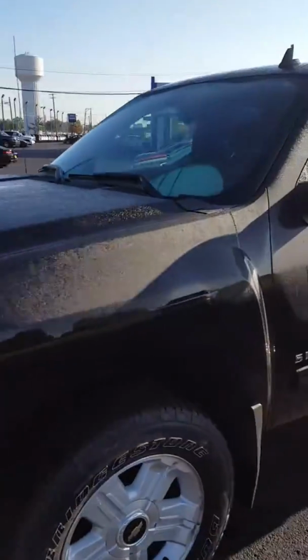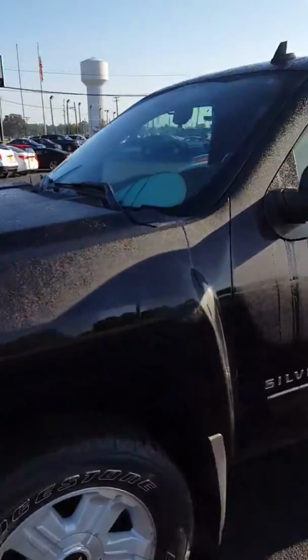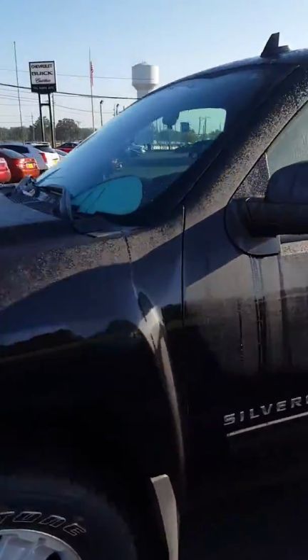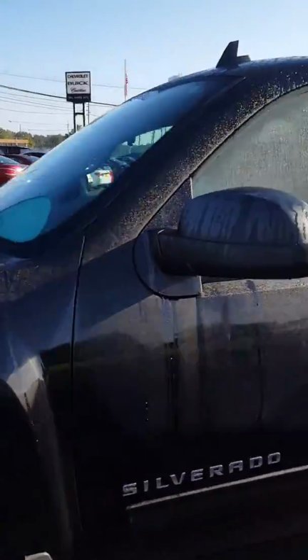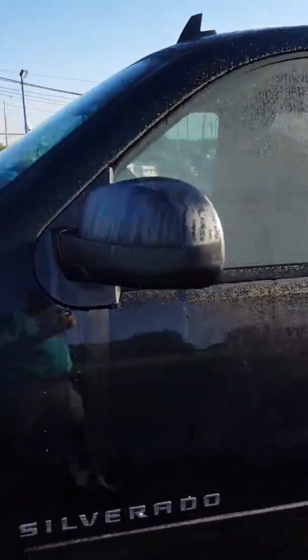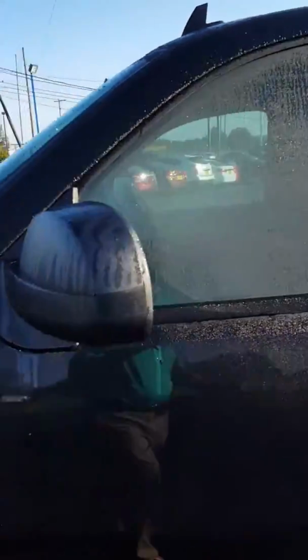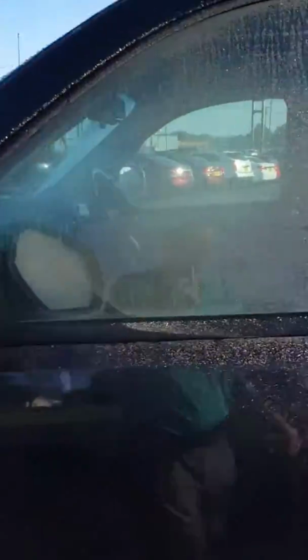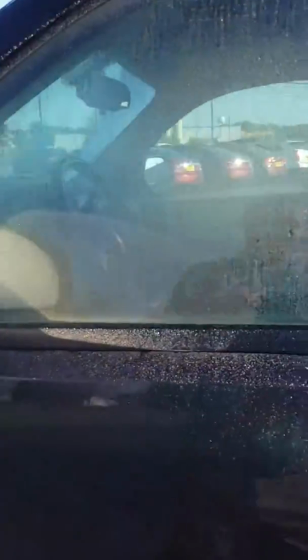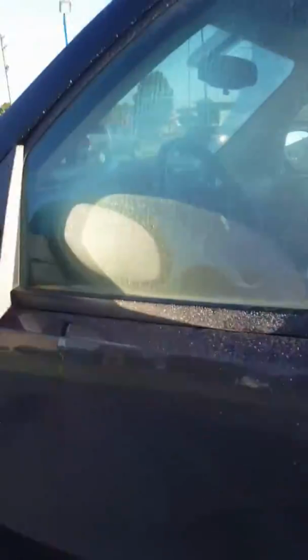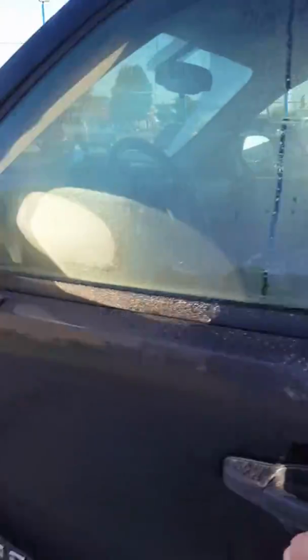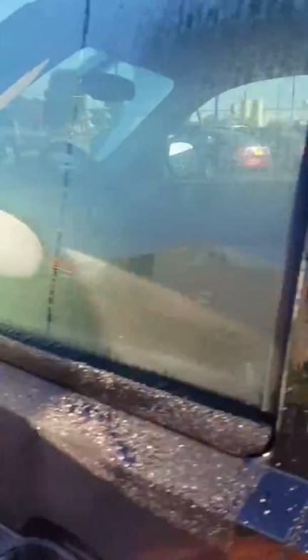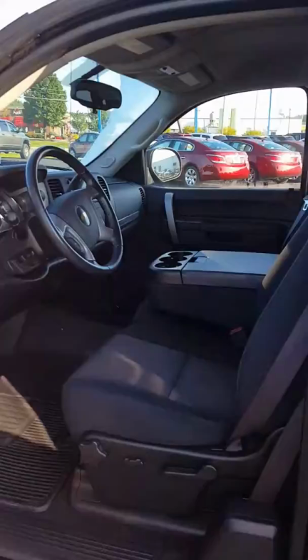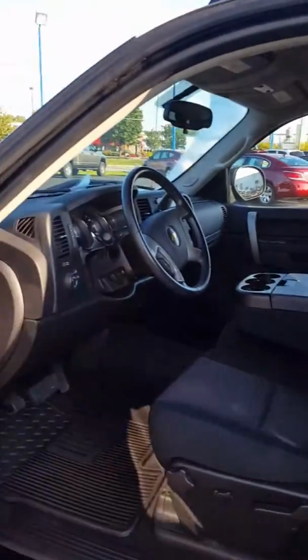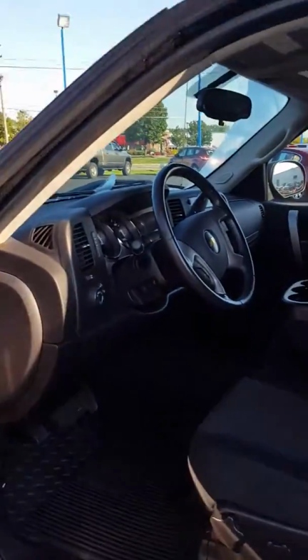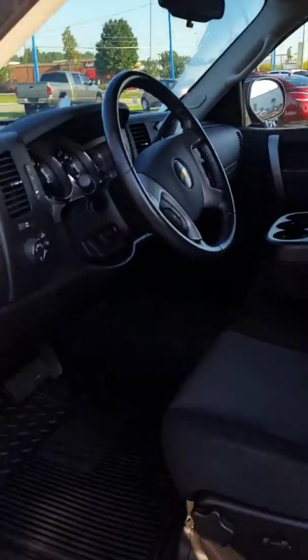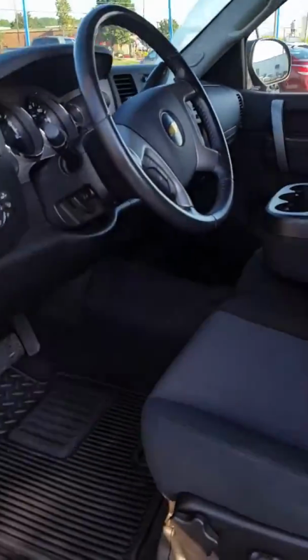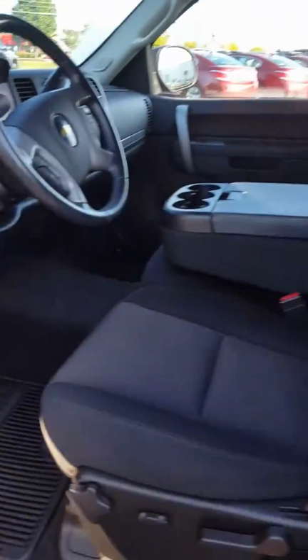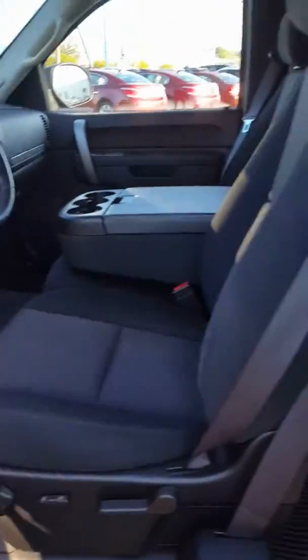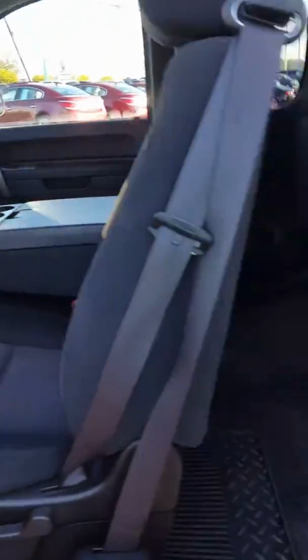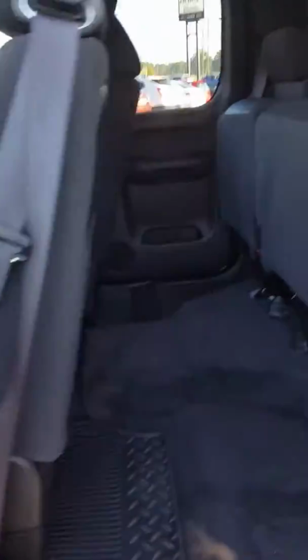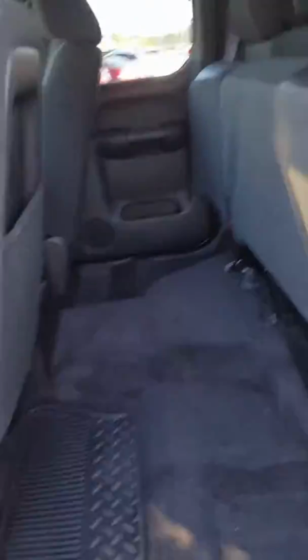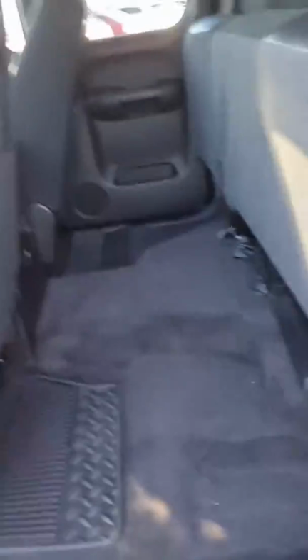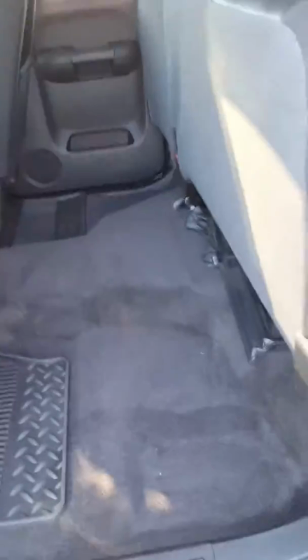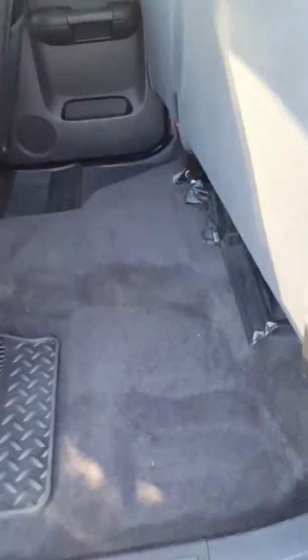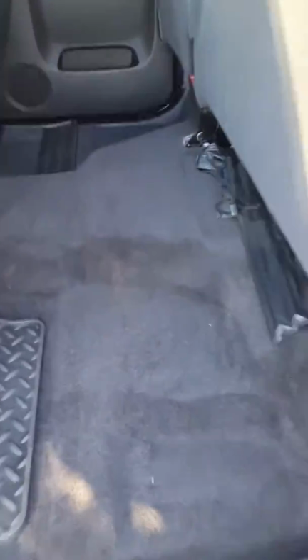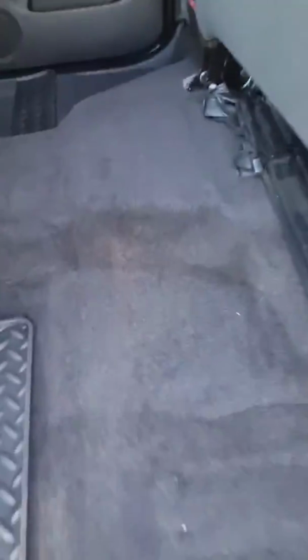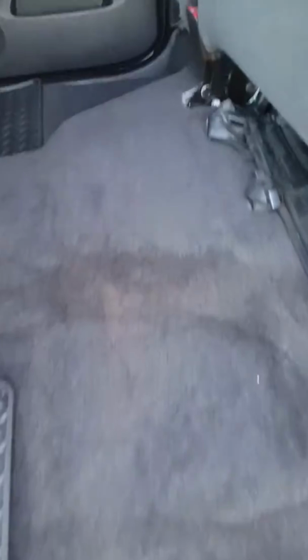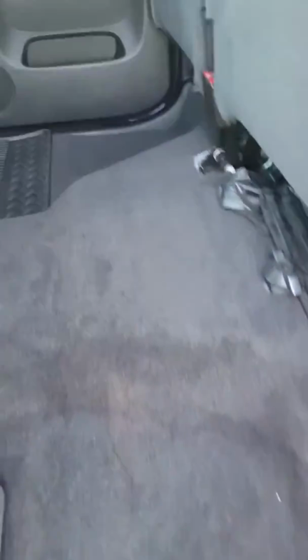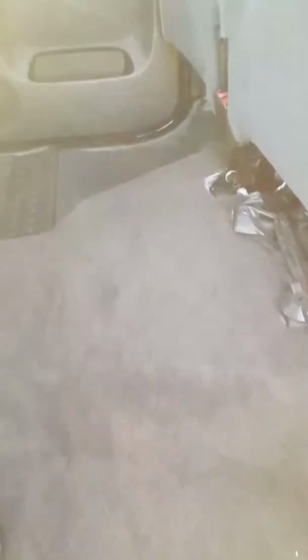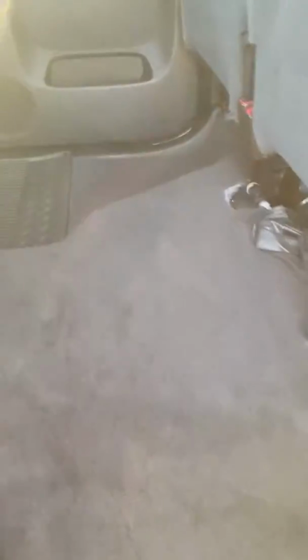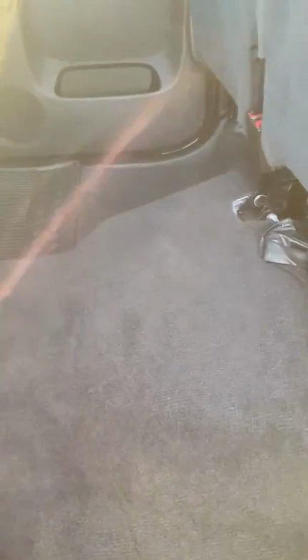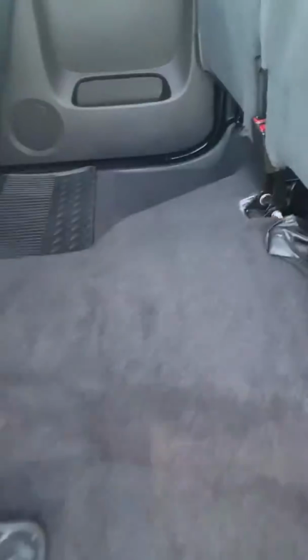Like I said, this is exactly how it was traded in — we have not cleaned it up yet. And you can see this thing was well taken care of.